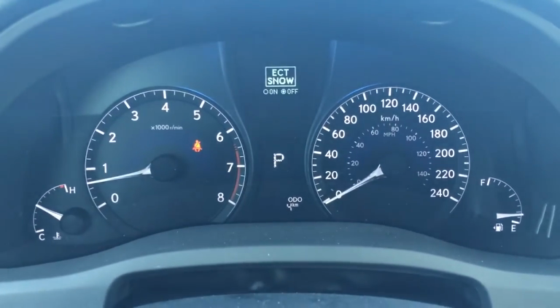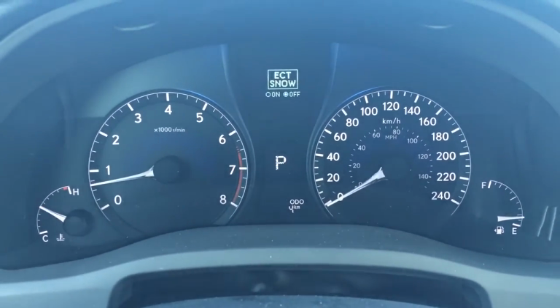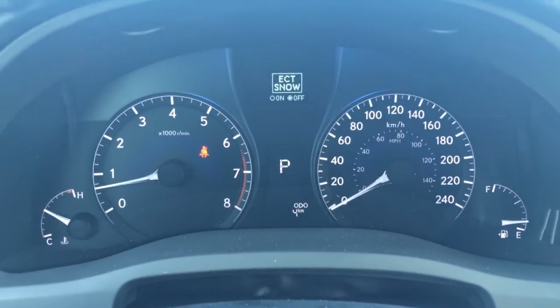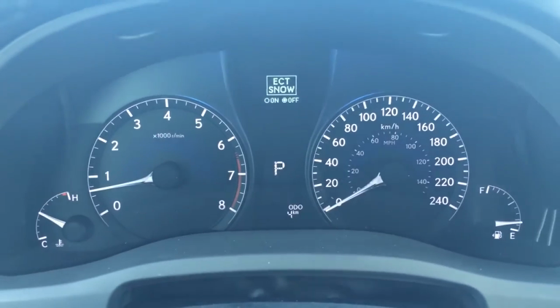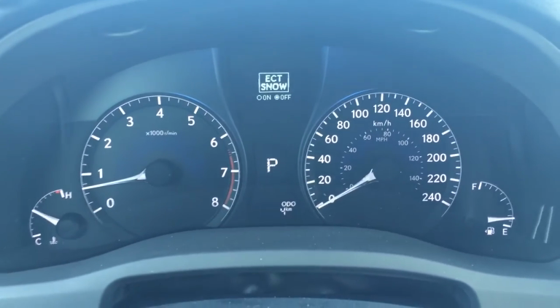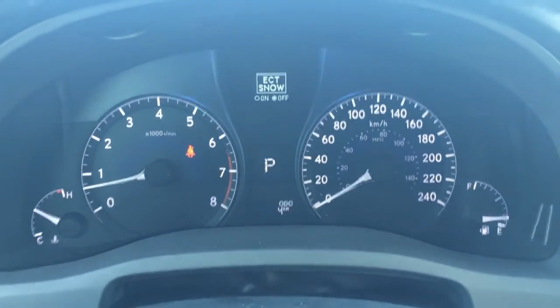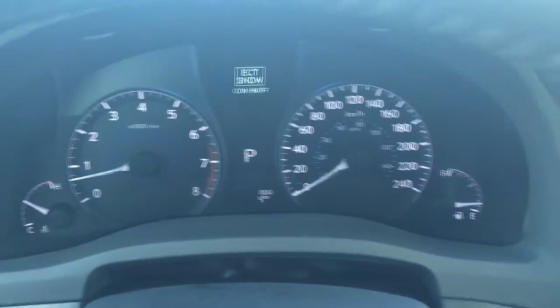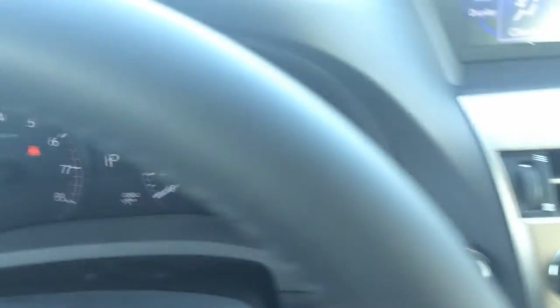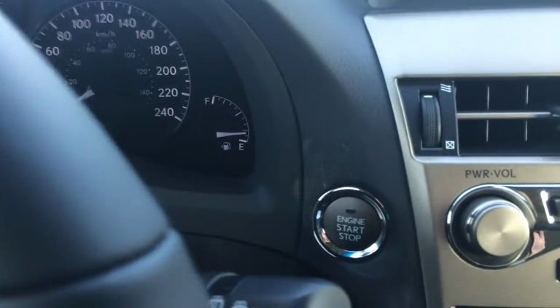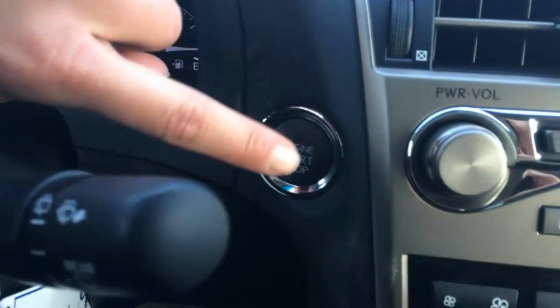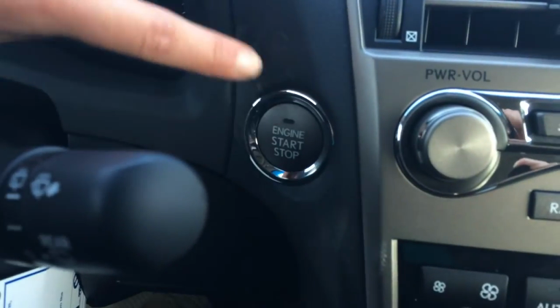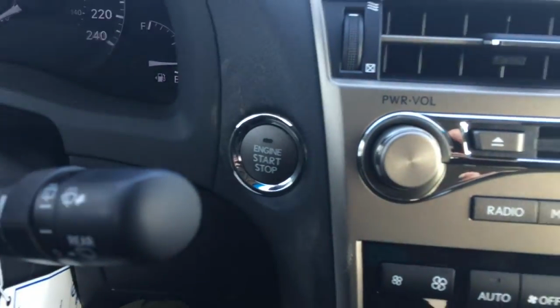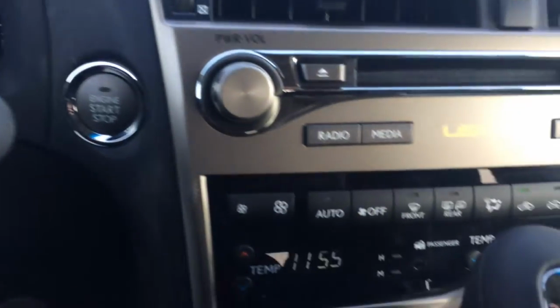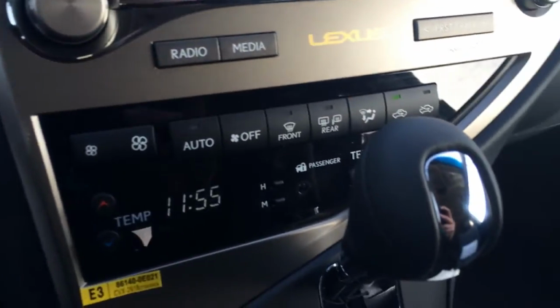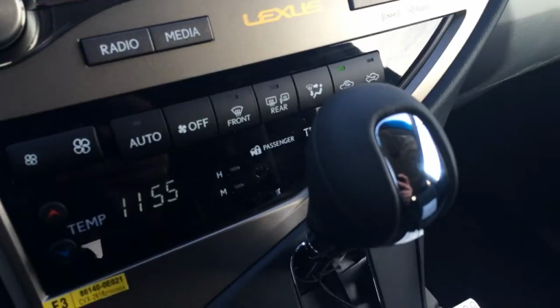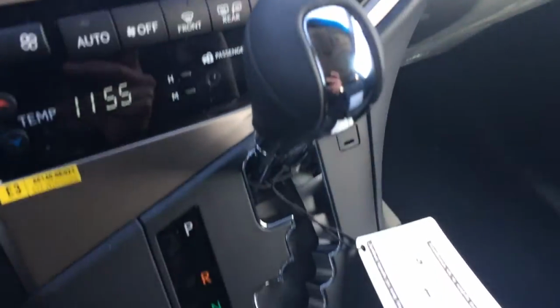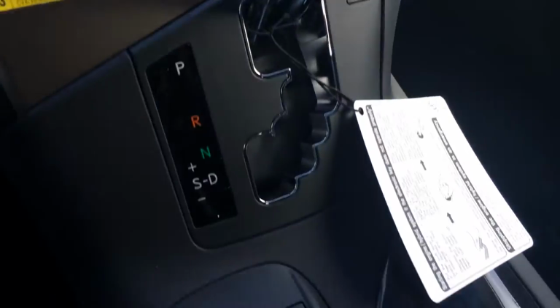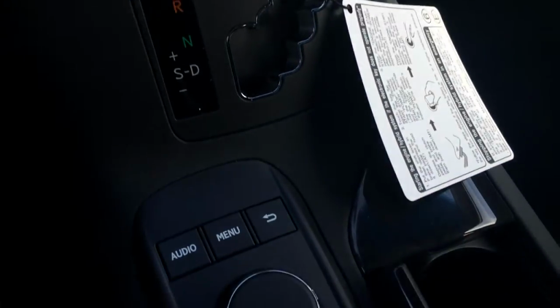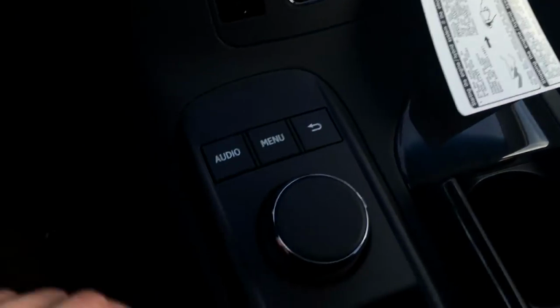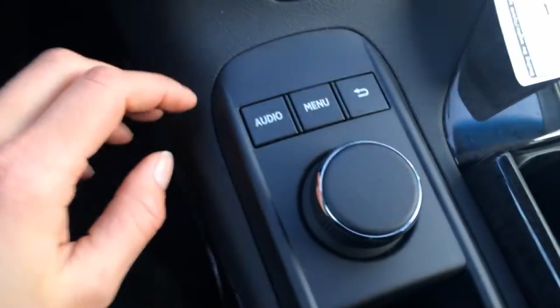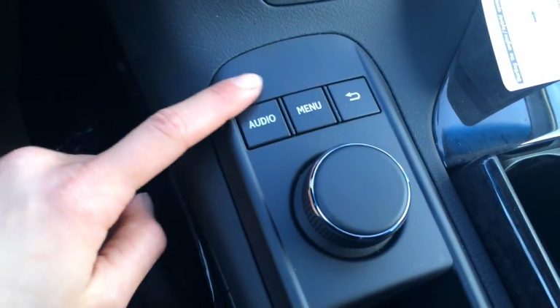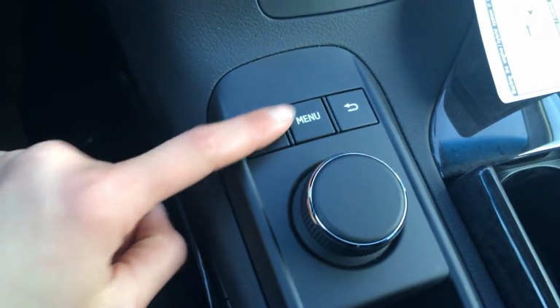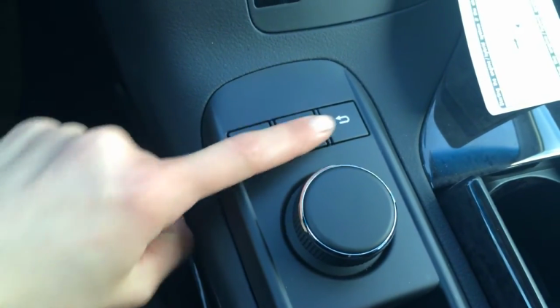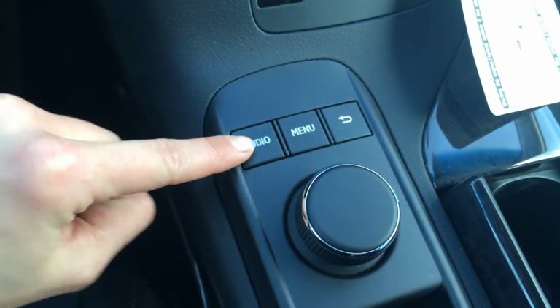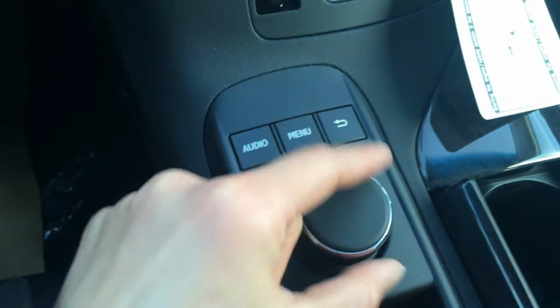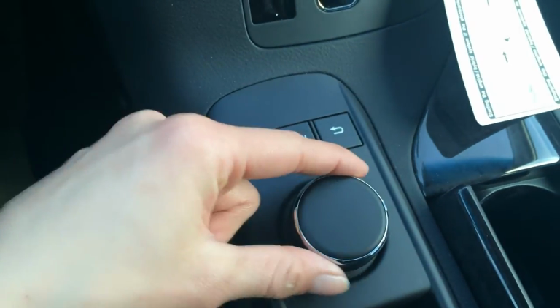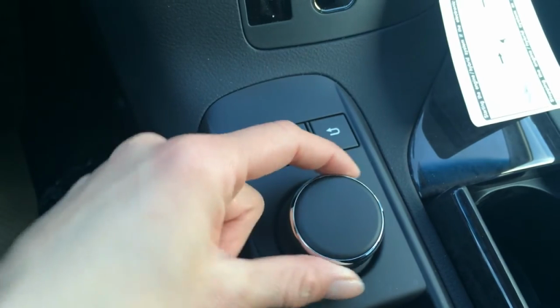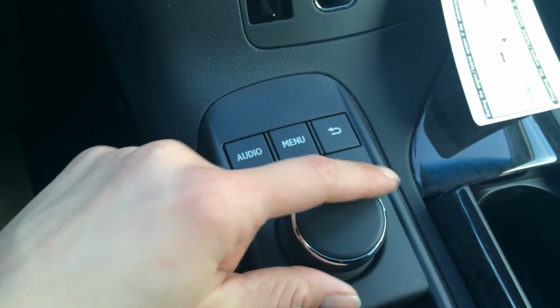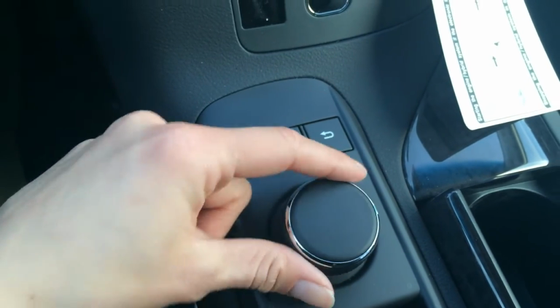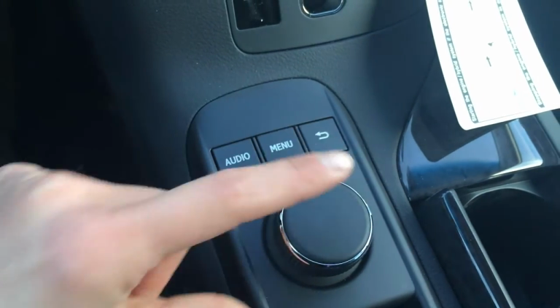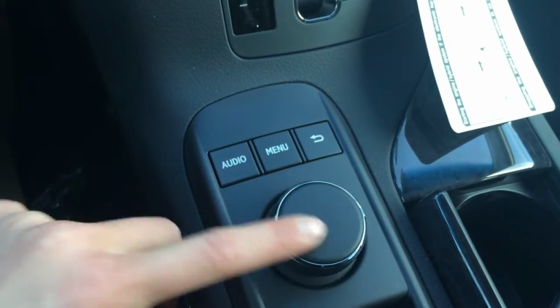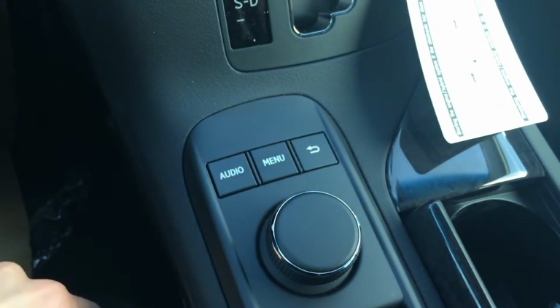You have ECT snow mode, odometer trip, engine start and stop button, leather shift knob. This is for your display screen — you have shortcut buttons here, and then this is your mouse. You move it side to side and push in to enter.